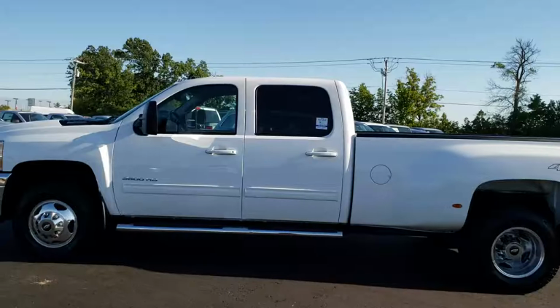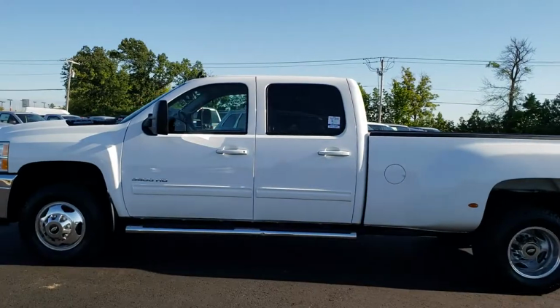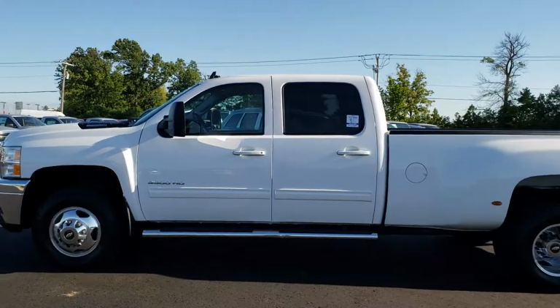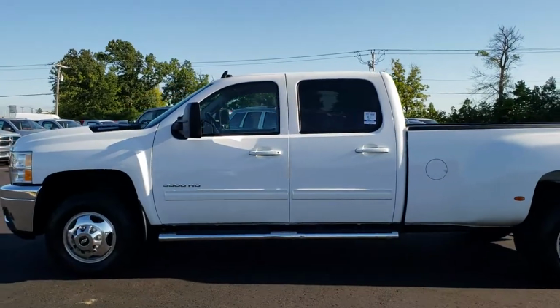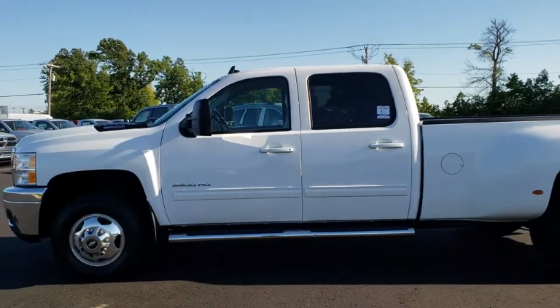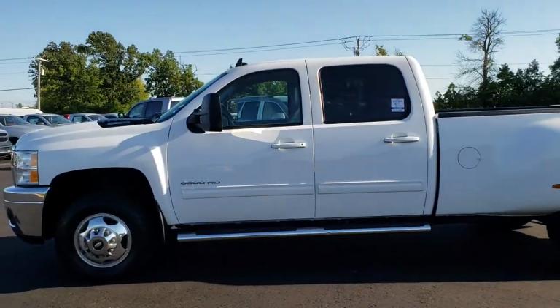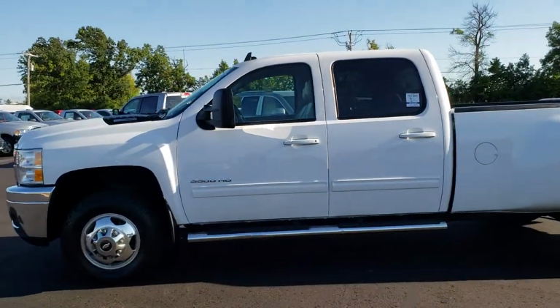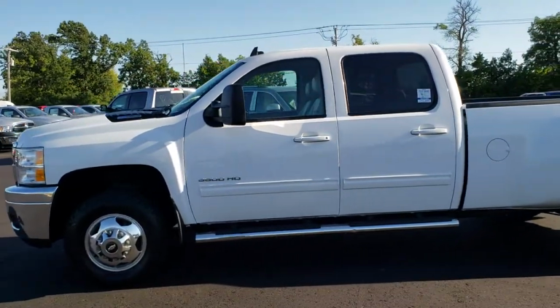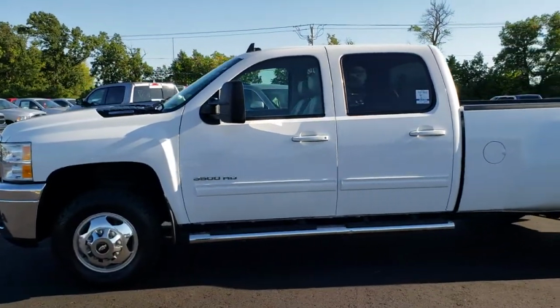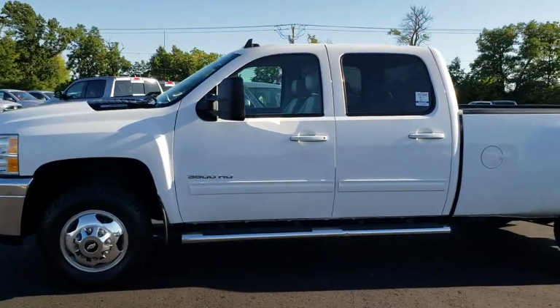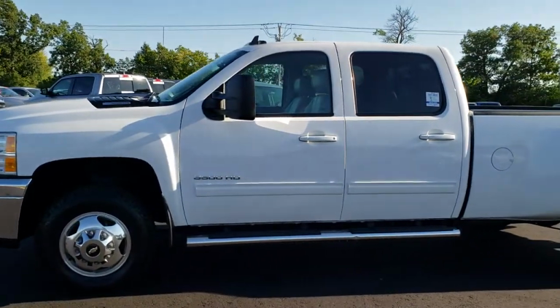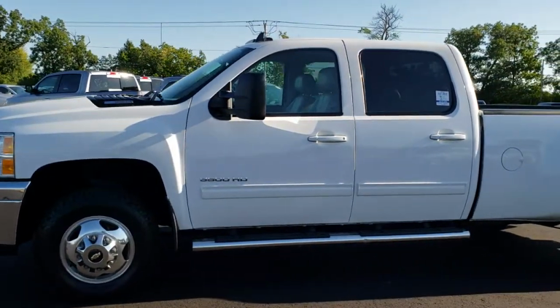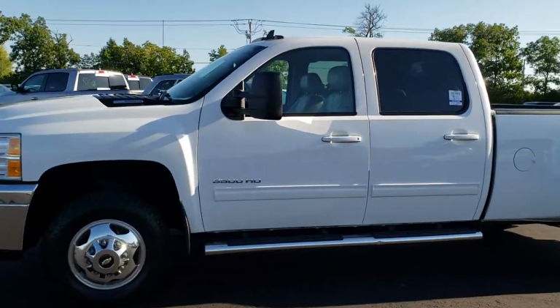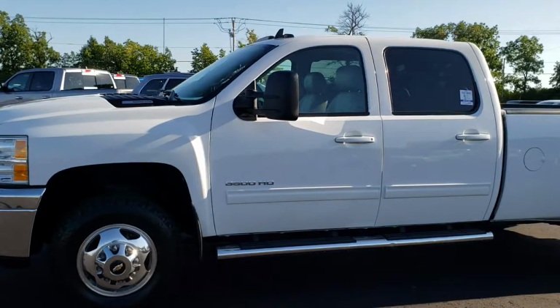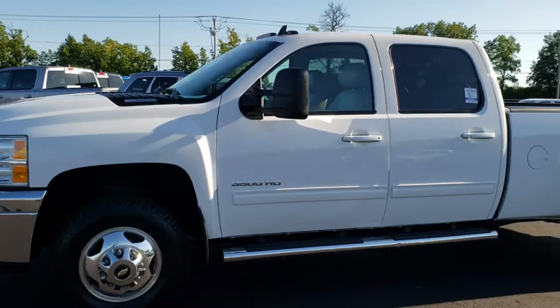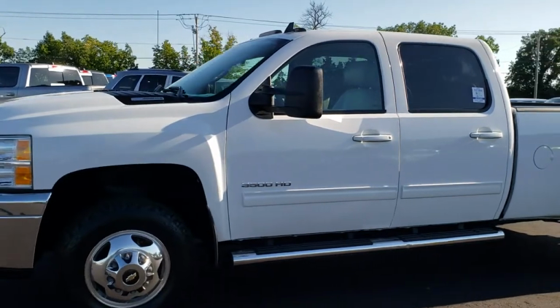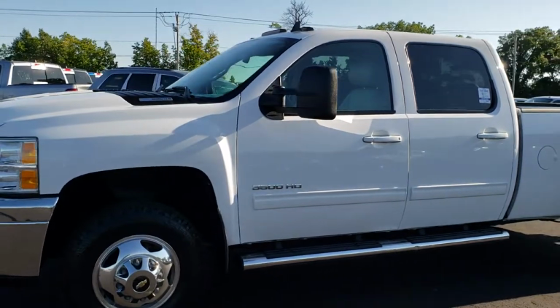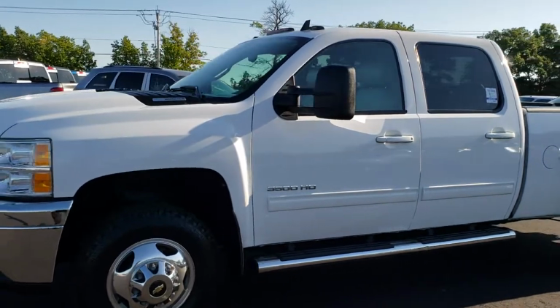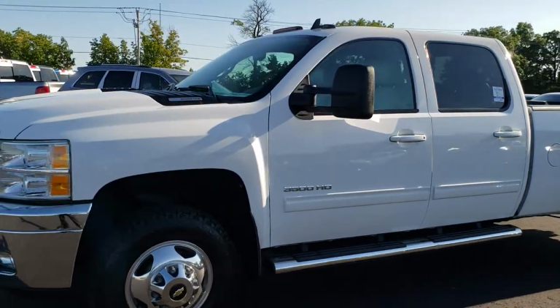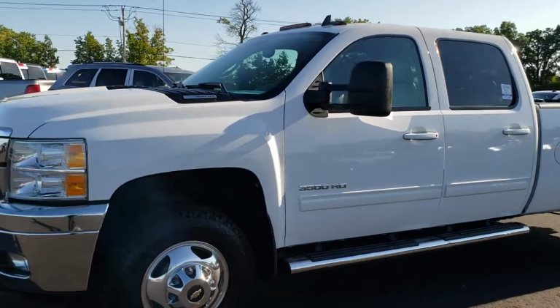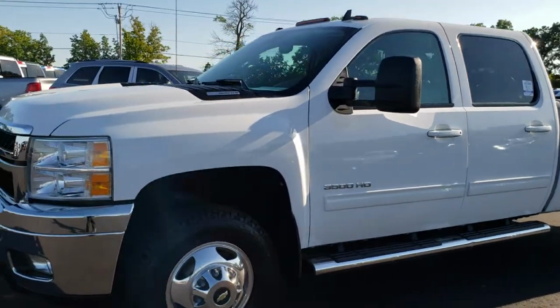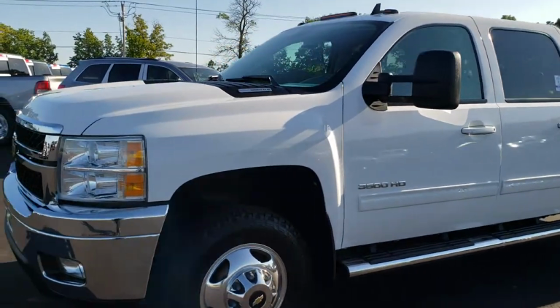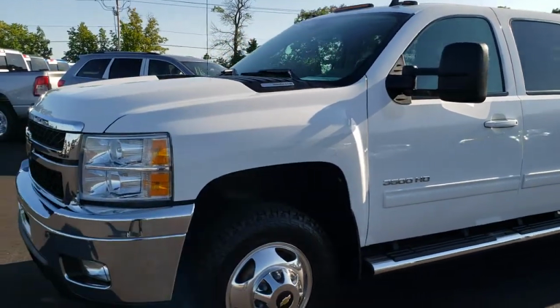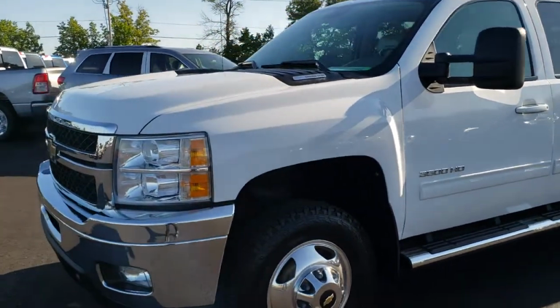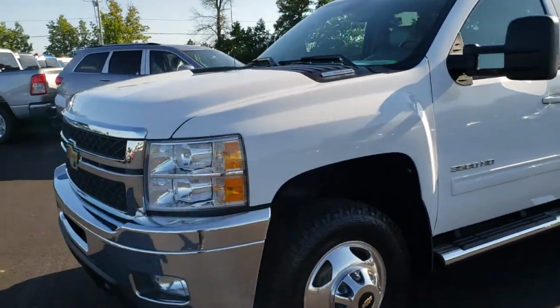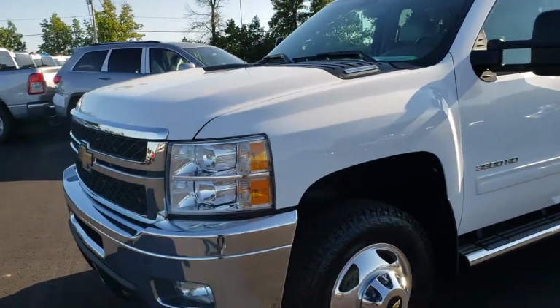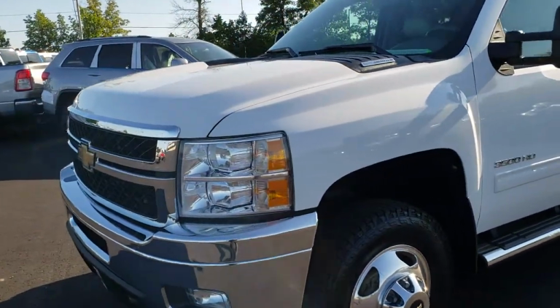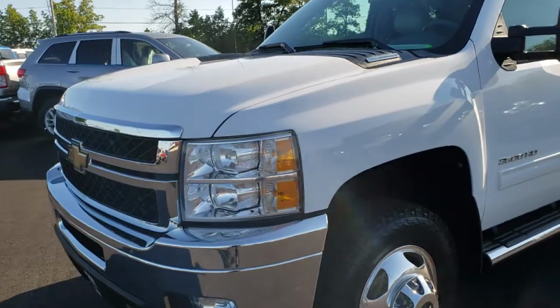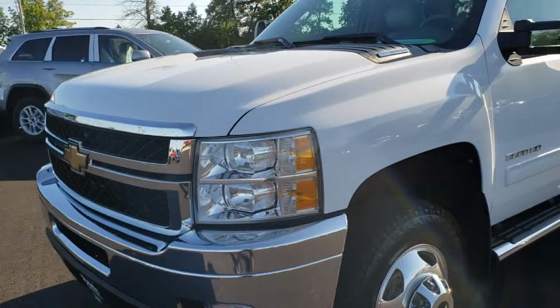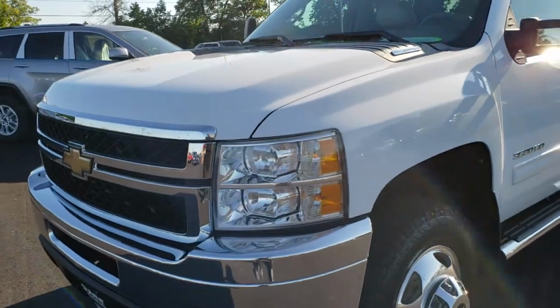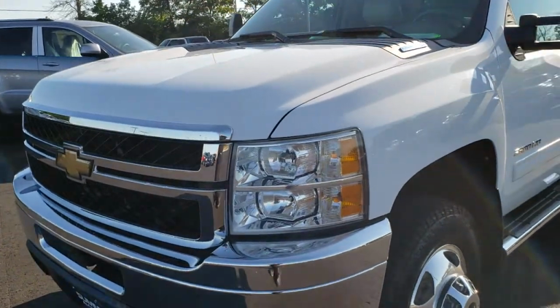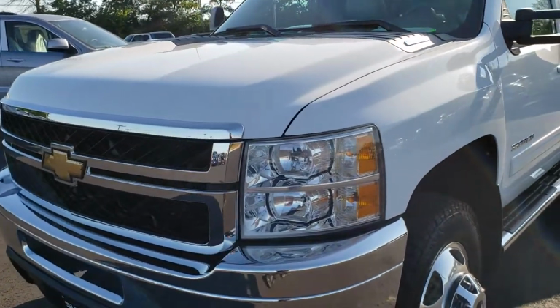This is stock number 9682. We are here at Summit Automotive in Fond du Lac, Wisconsin — your new and used heavy duty truck headquarters. Remember, we are the guys with the trucks on 41 in Wisconsin.